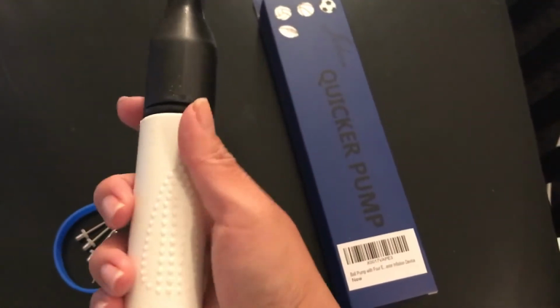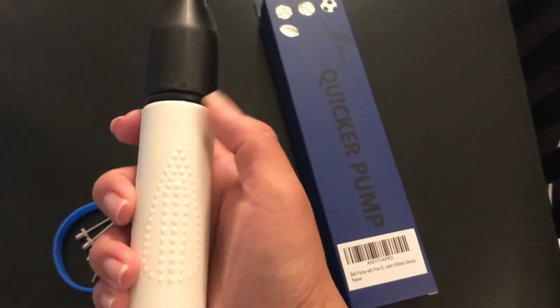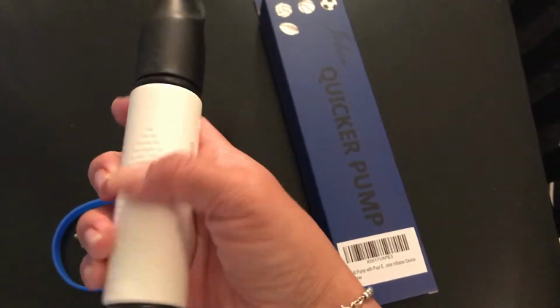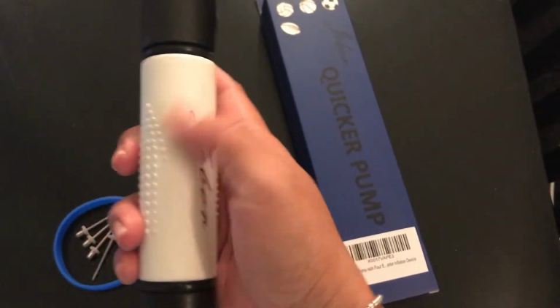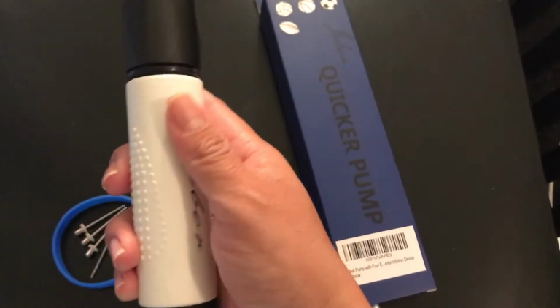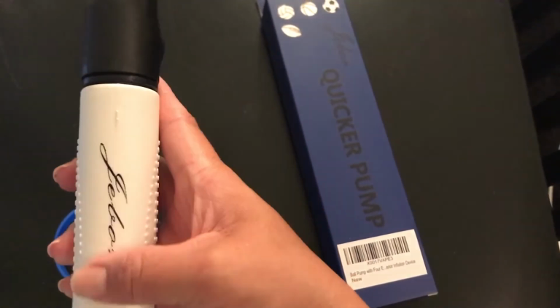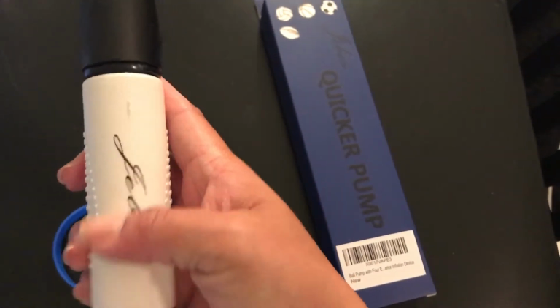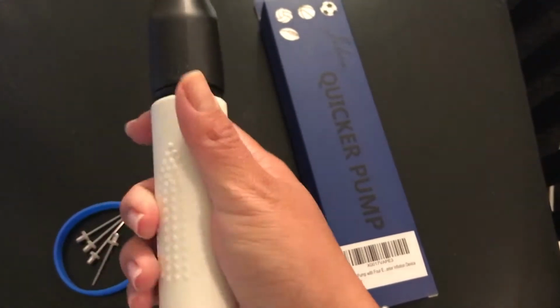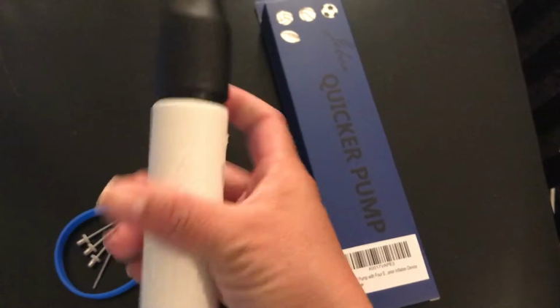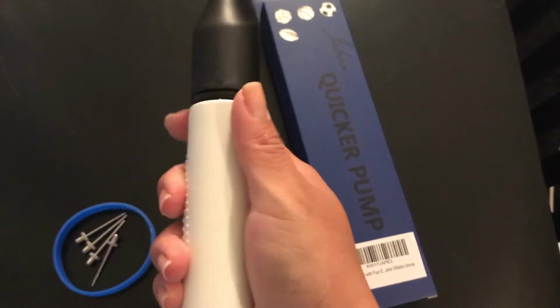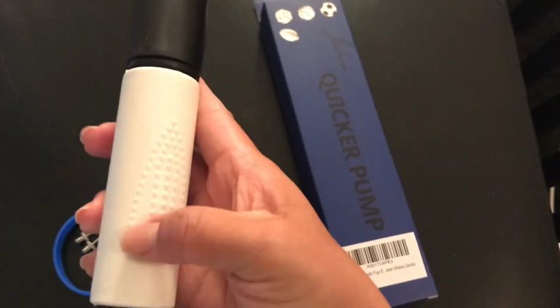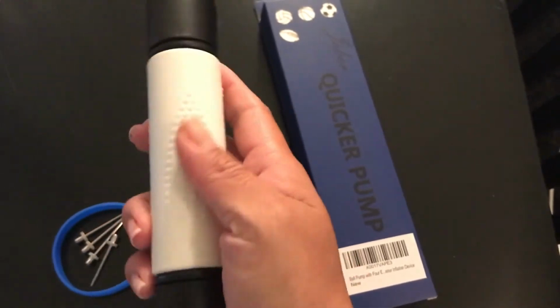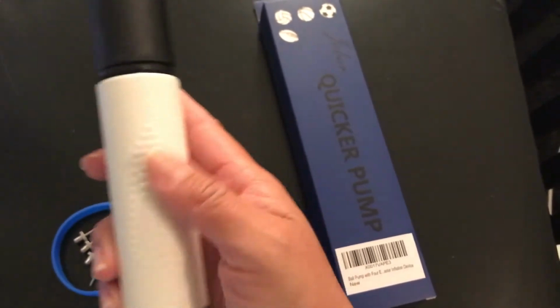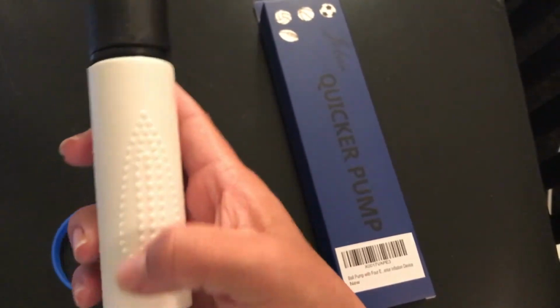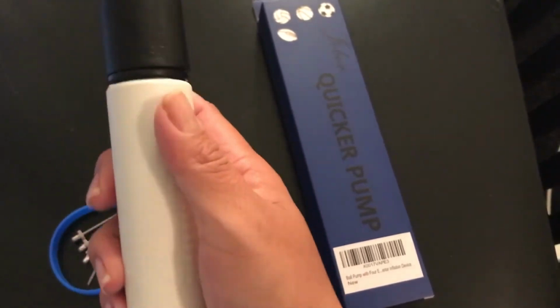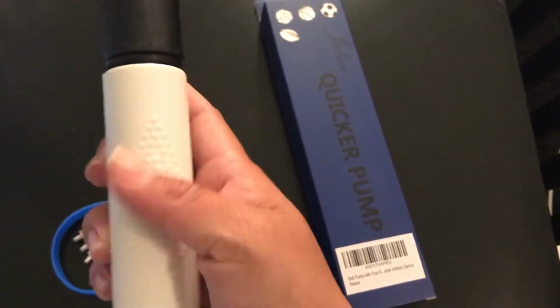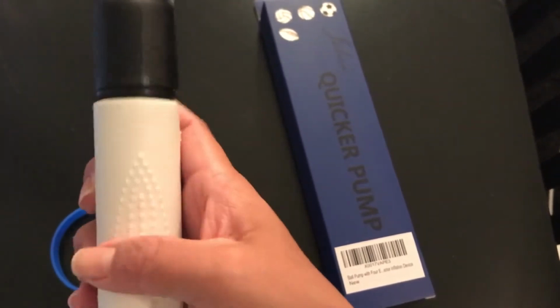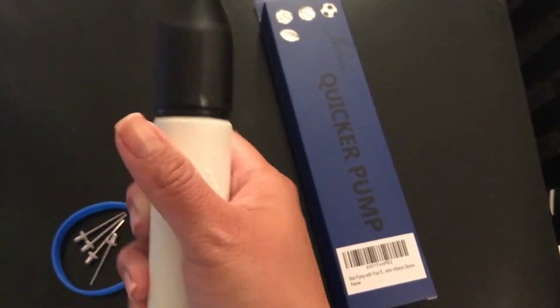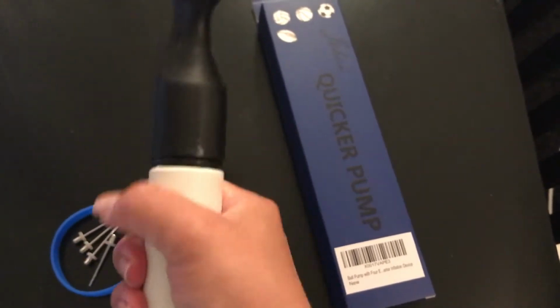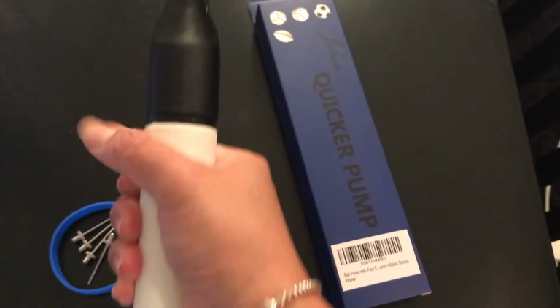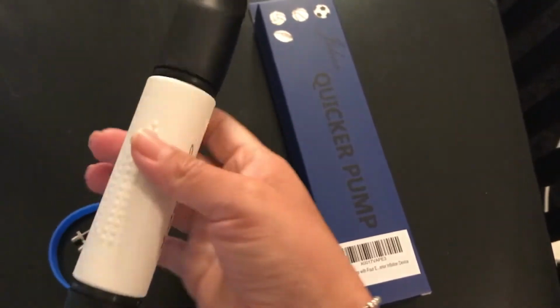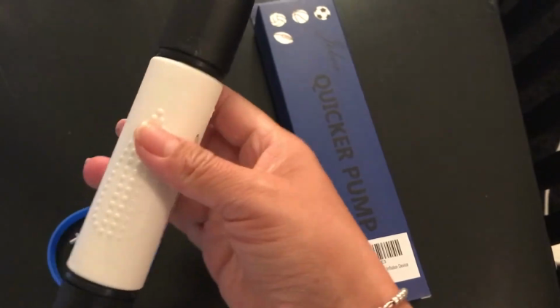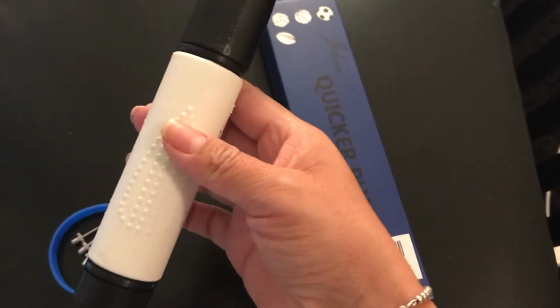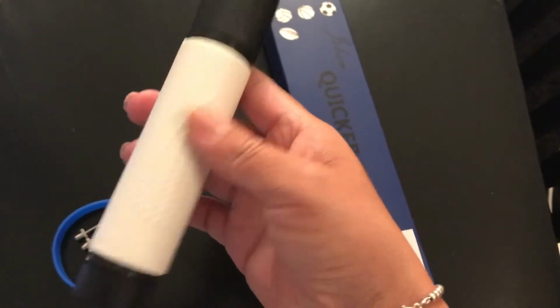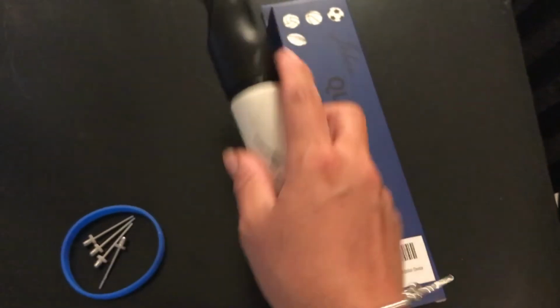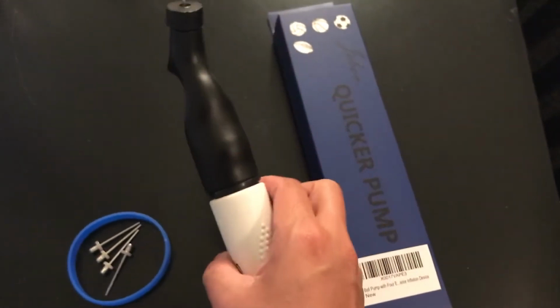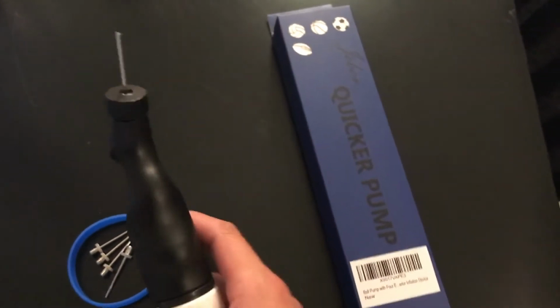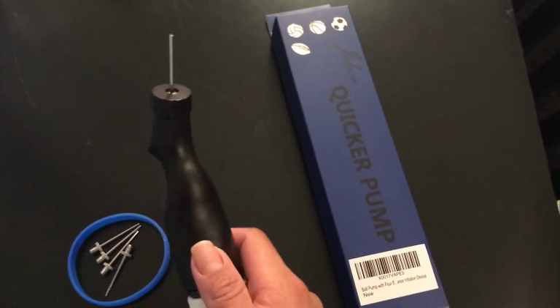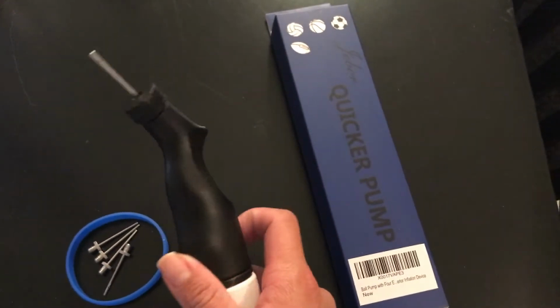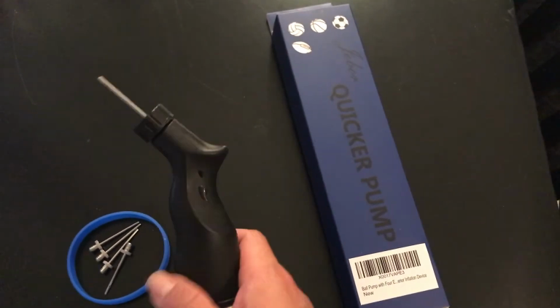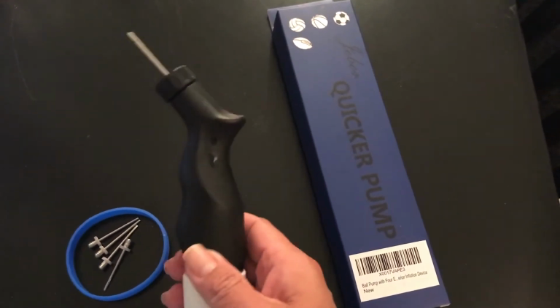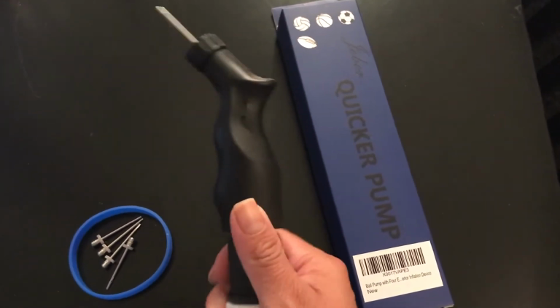For the other hand, it's got a nice silicone hand grip with some extra bumps on the side, just to make sure that you're not slipping and sliding when you're going up and down. Yeah, this is a great pump.